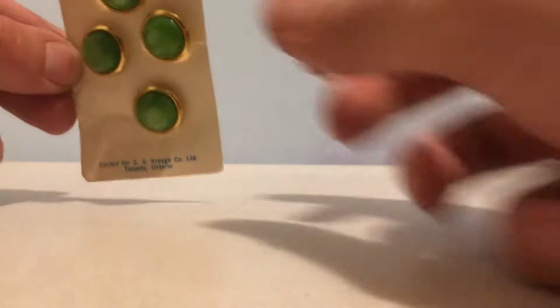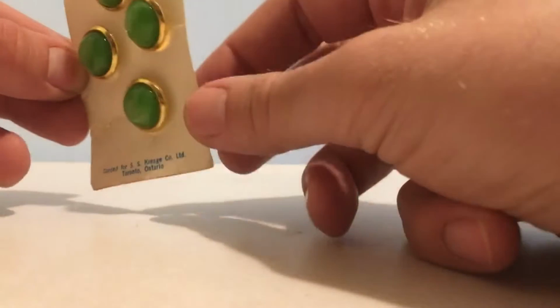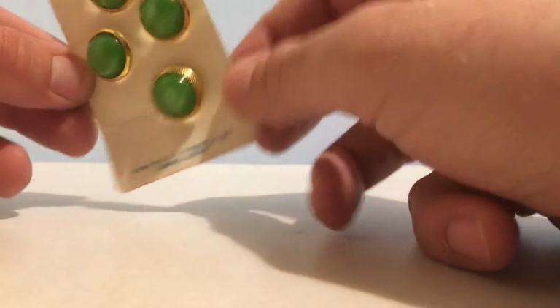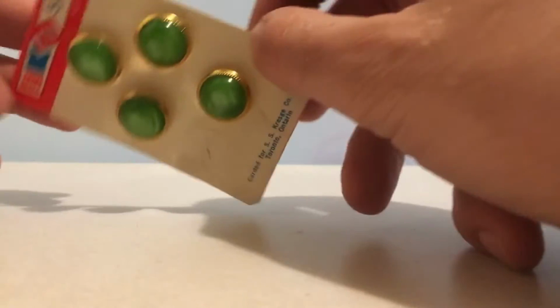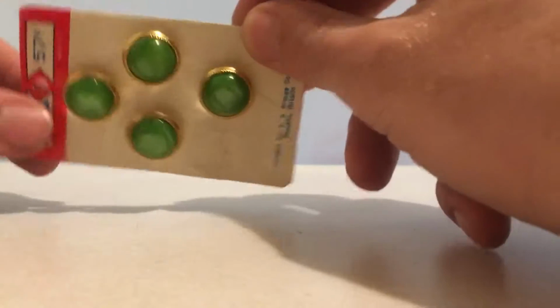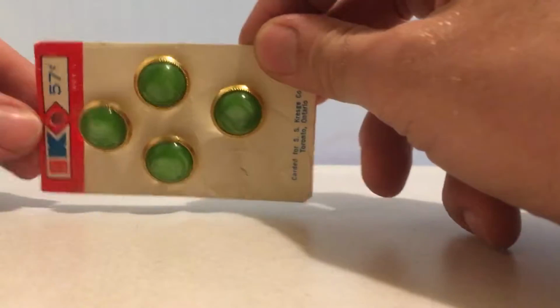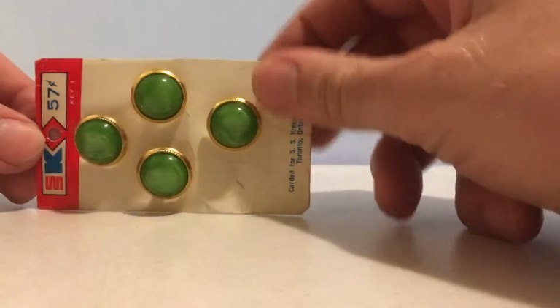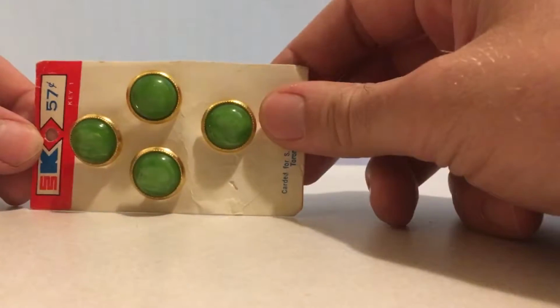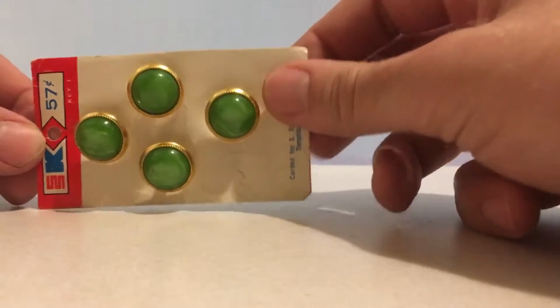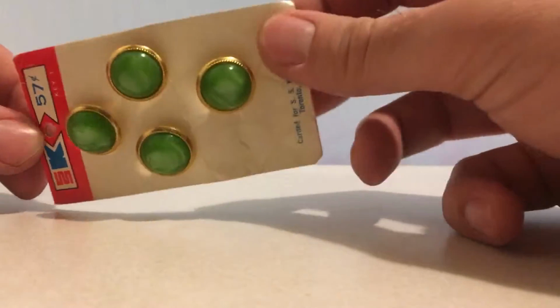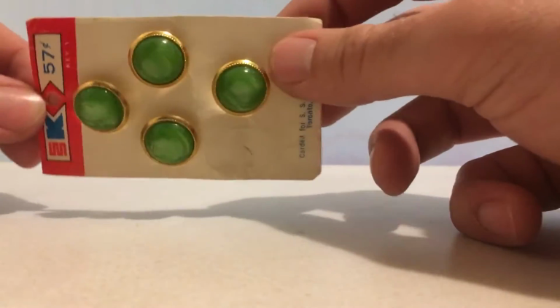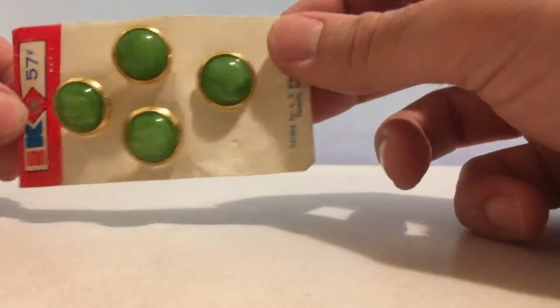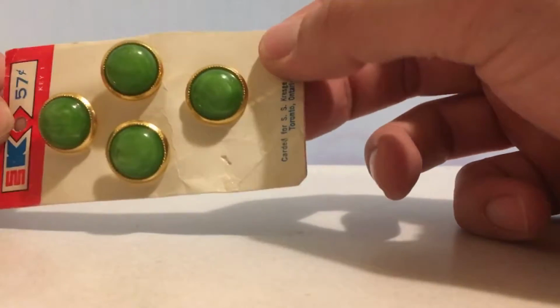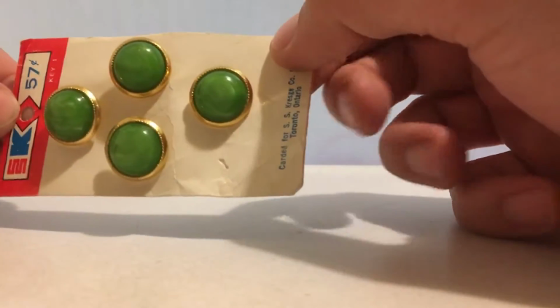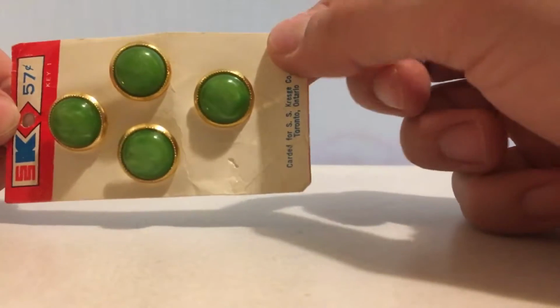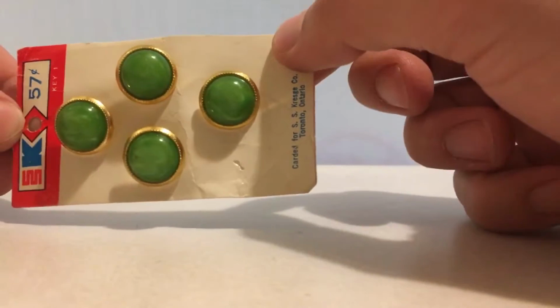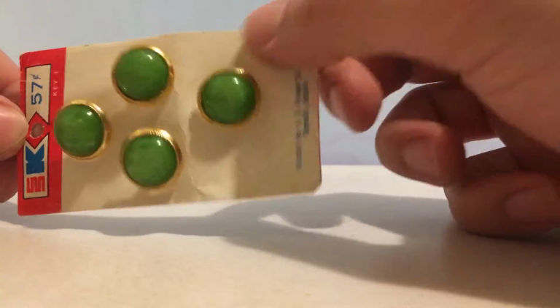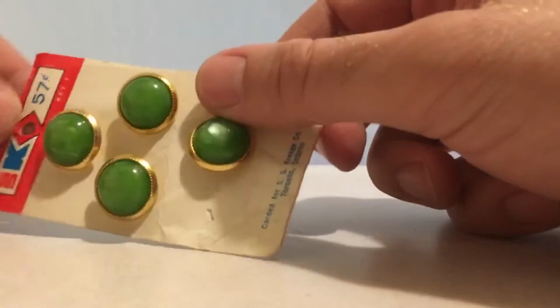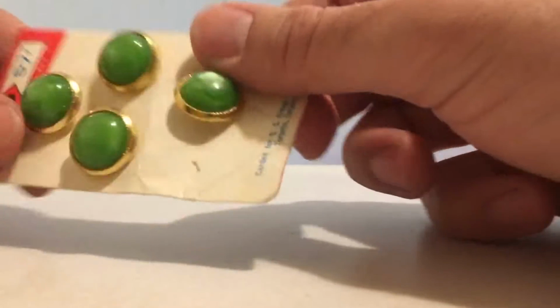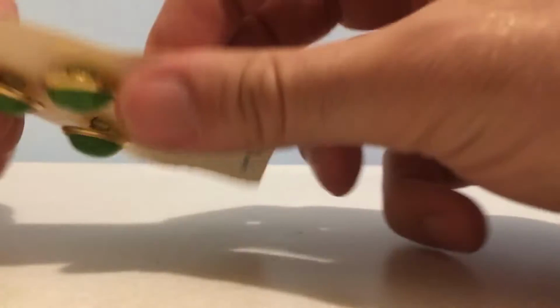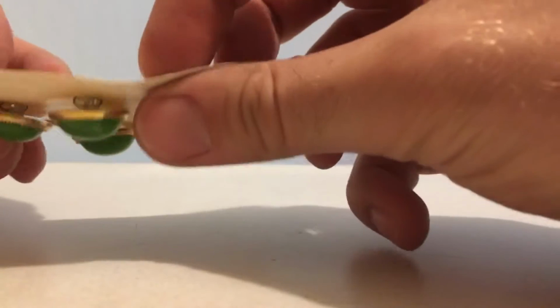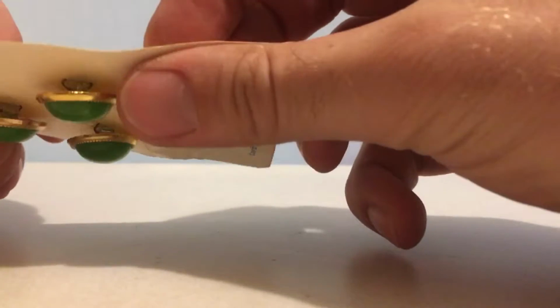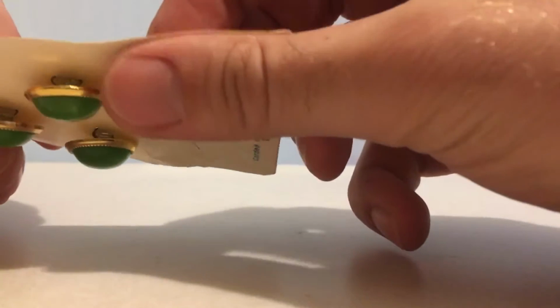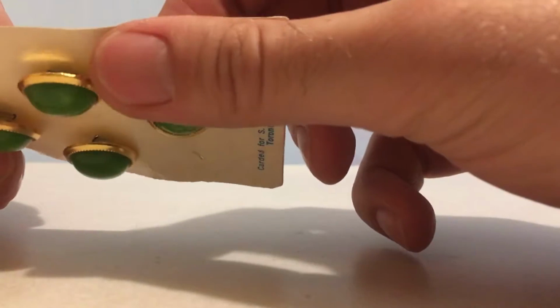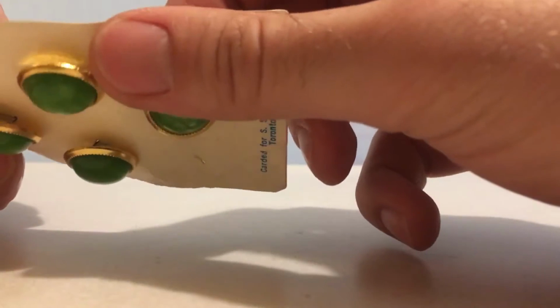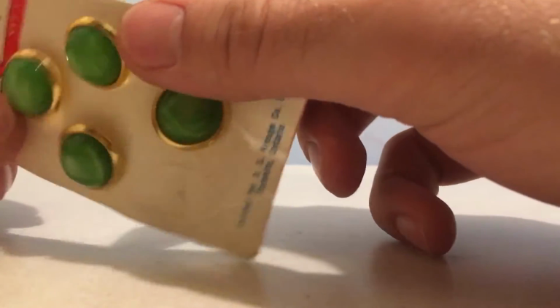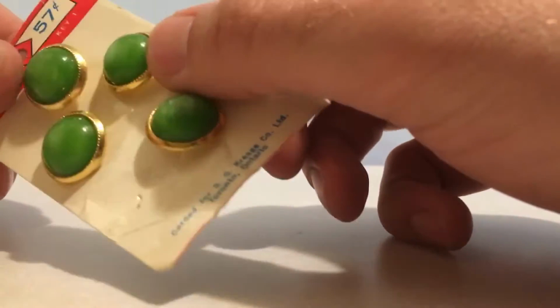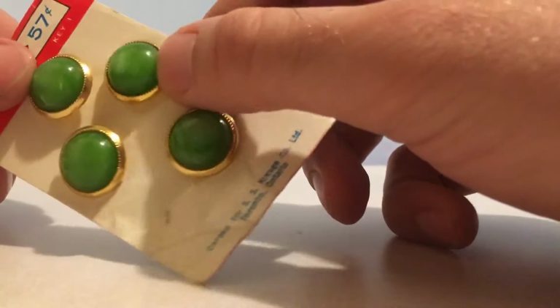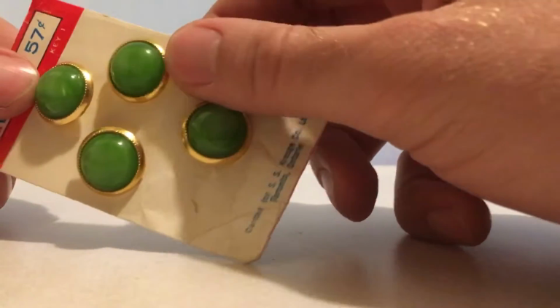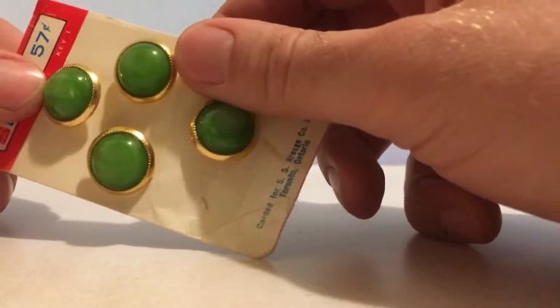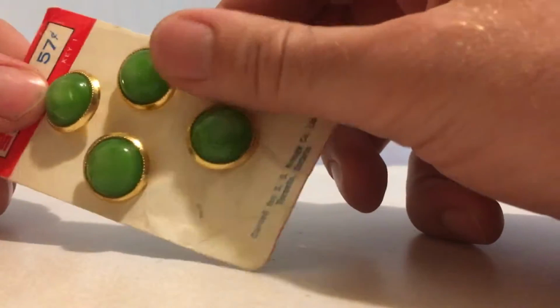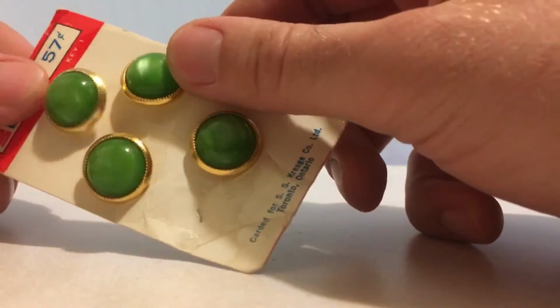Hey everyone, in this episode of 'Who Can Identify This,' we've got this floor pack of — I don't know what they are — earrings or brooches or cufflinks.